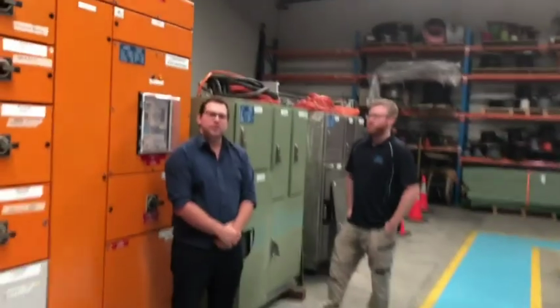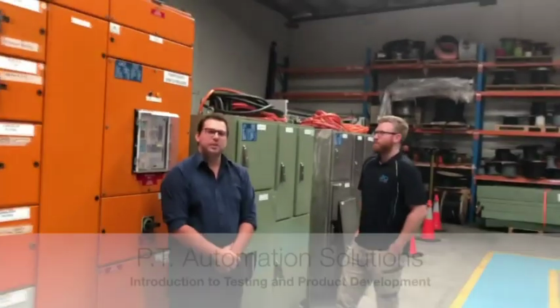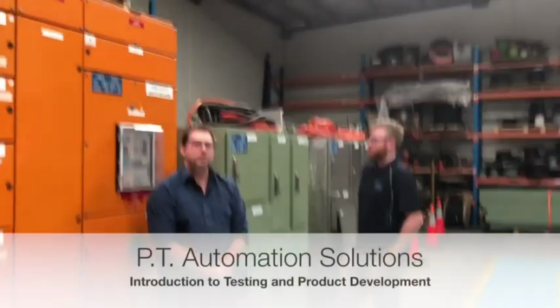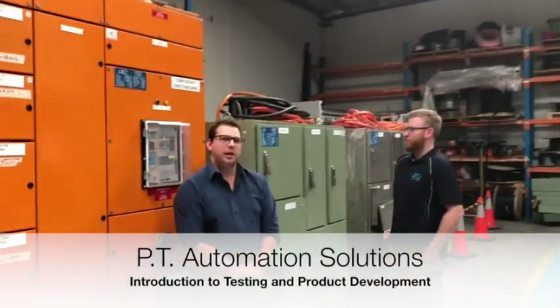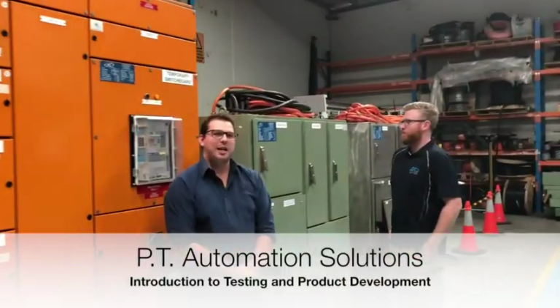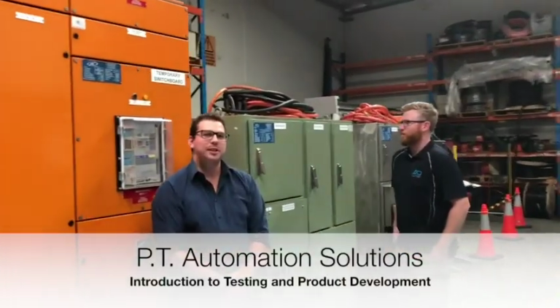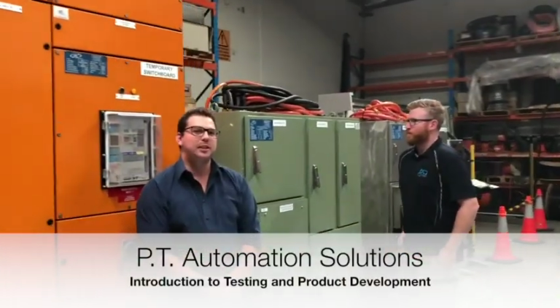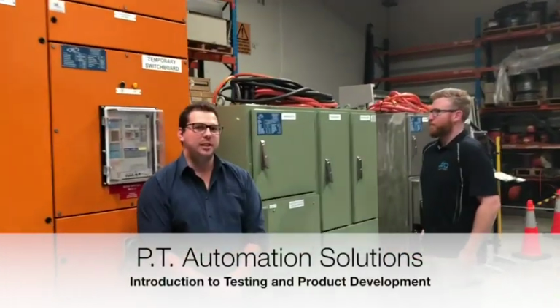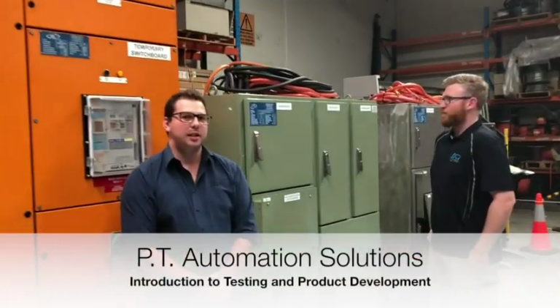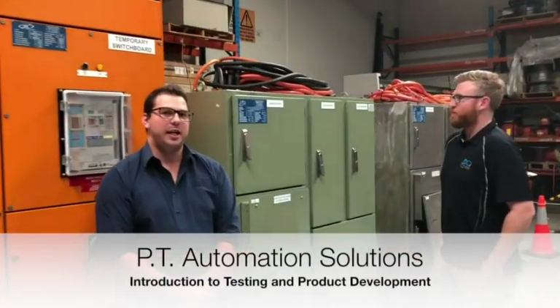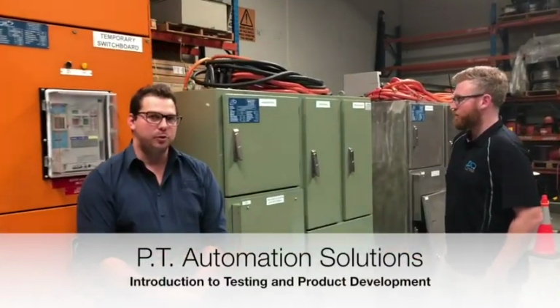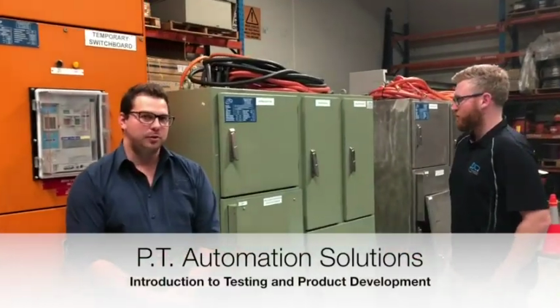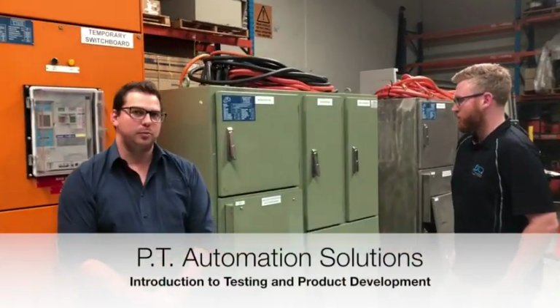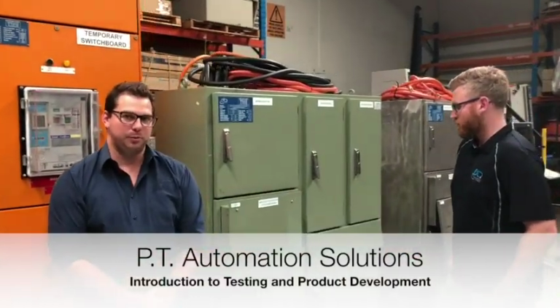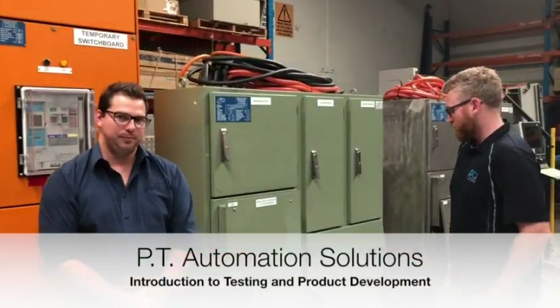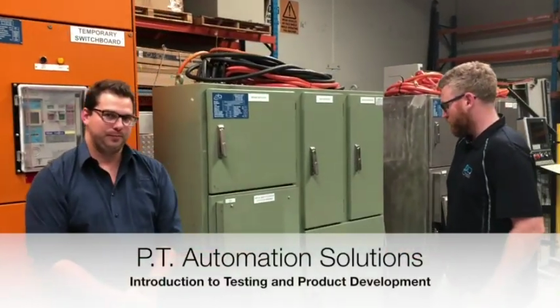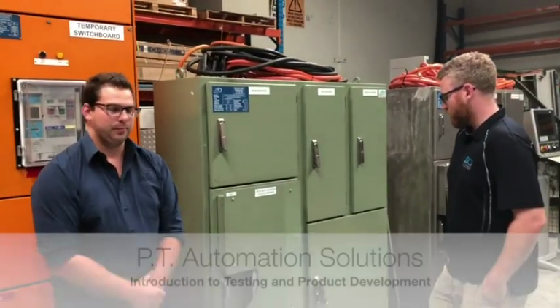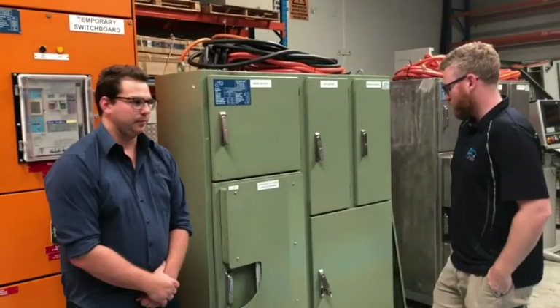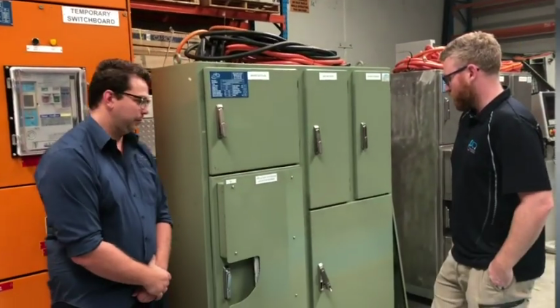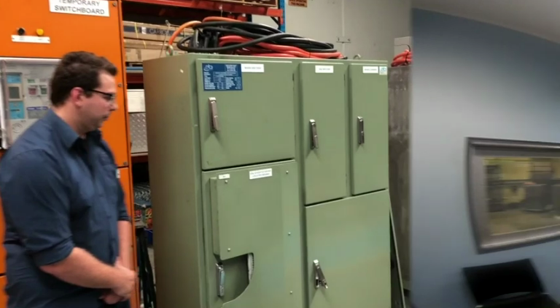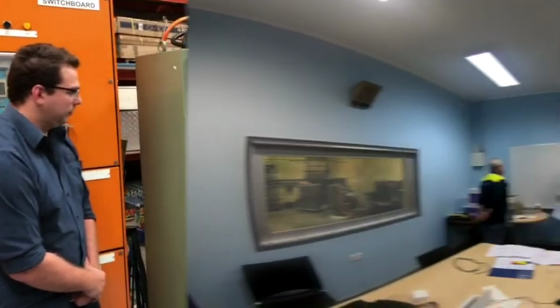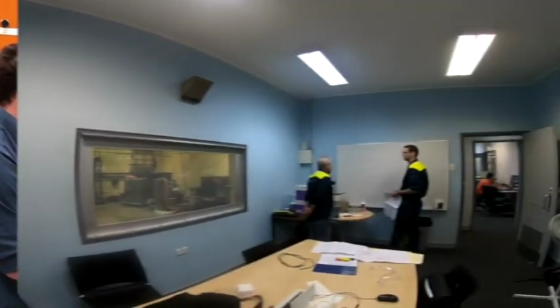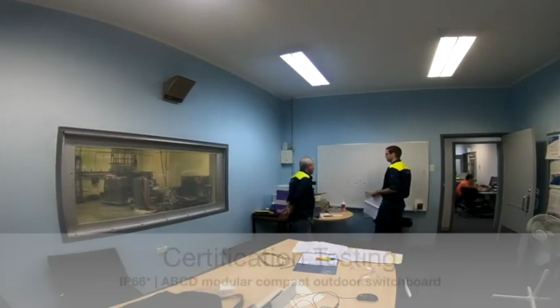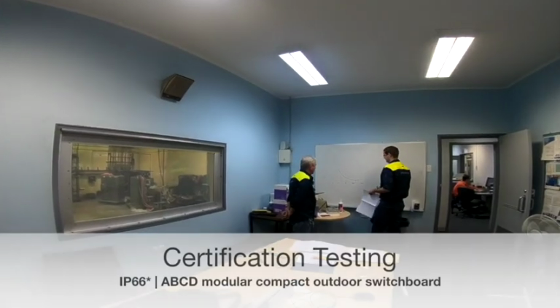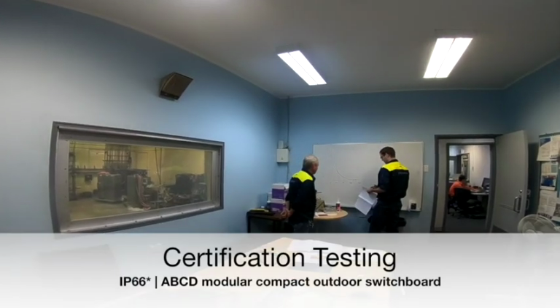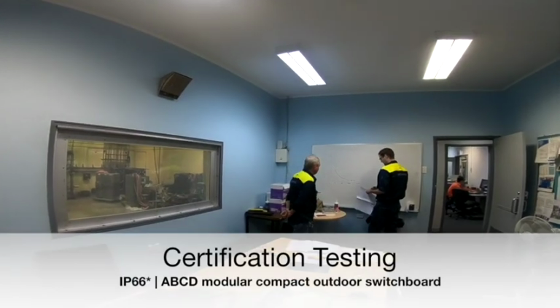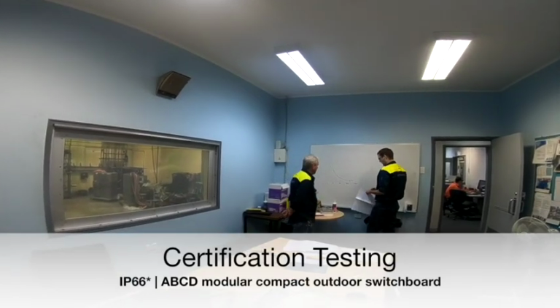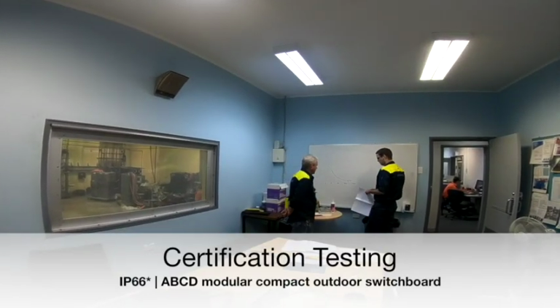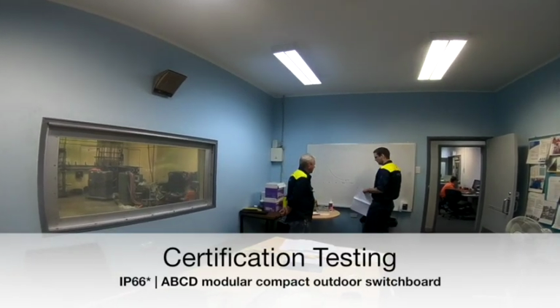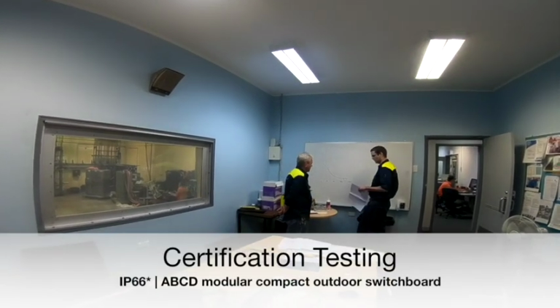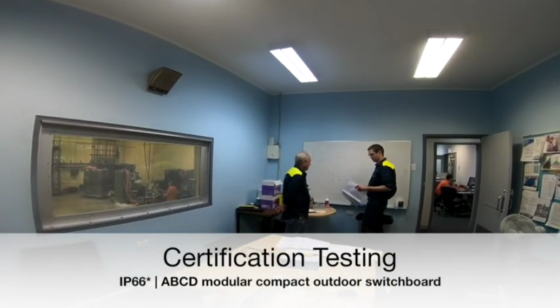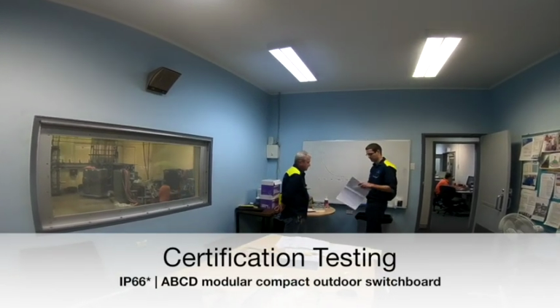I'd like to introduce our ABCD Outdoor Switchboard. The board is designed to contain the catastrophic effects of an arc fault event.